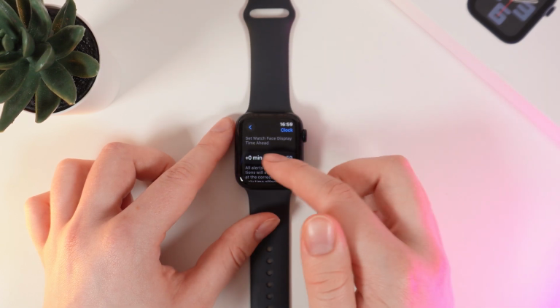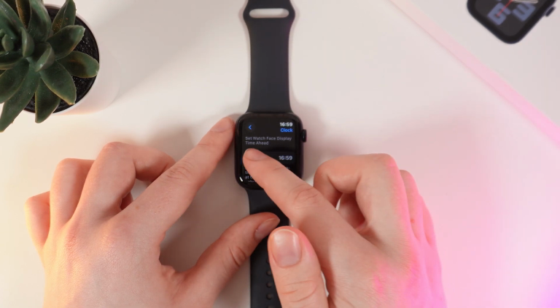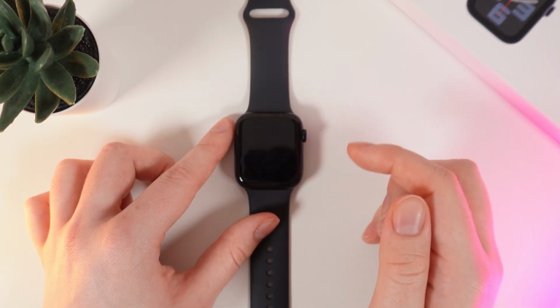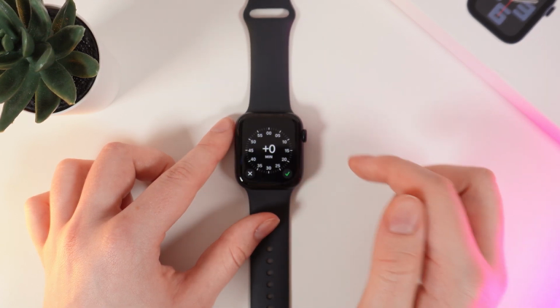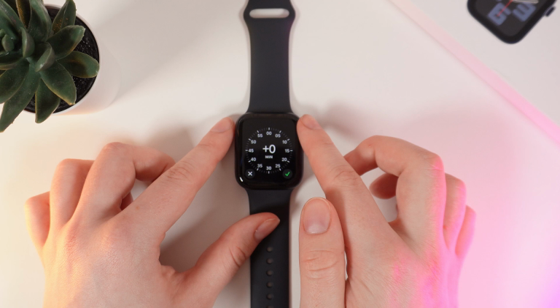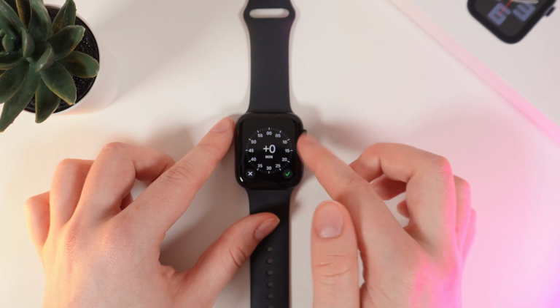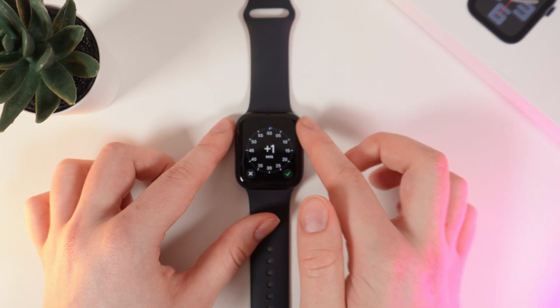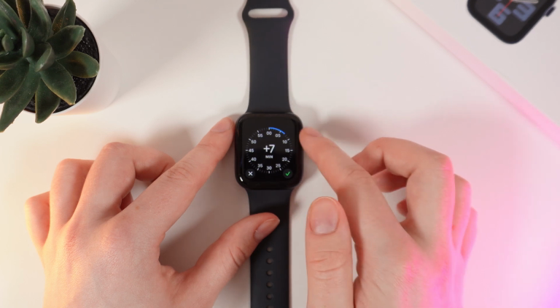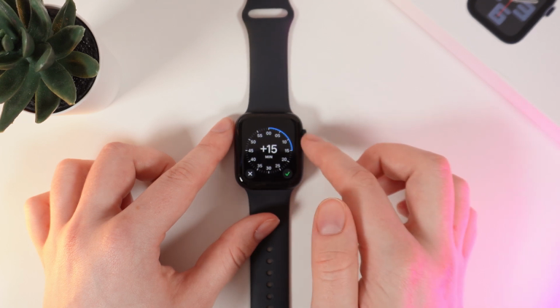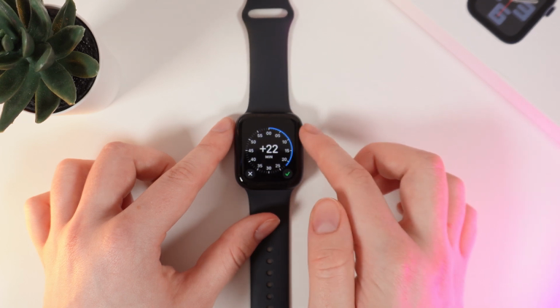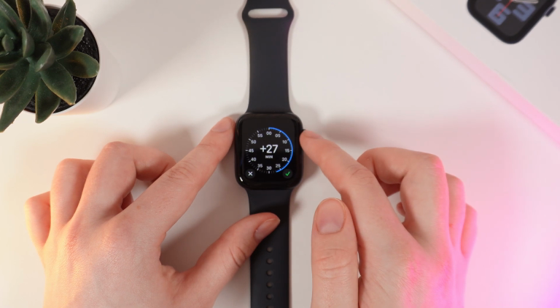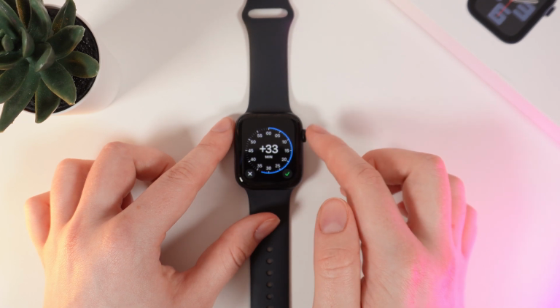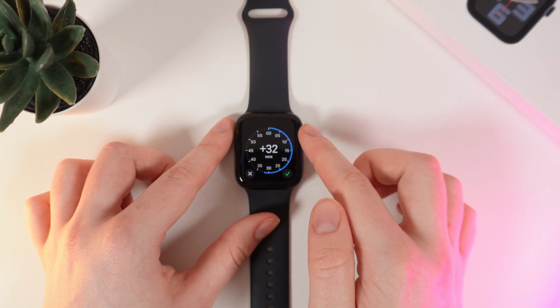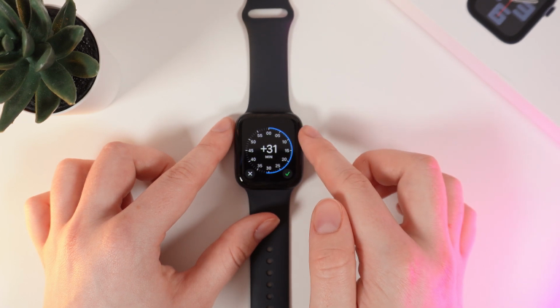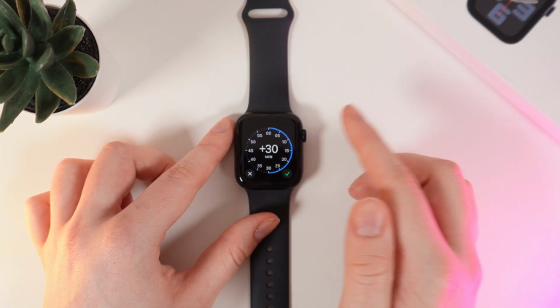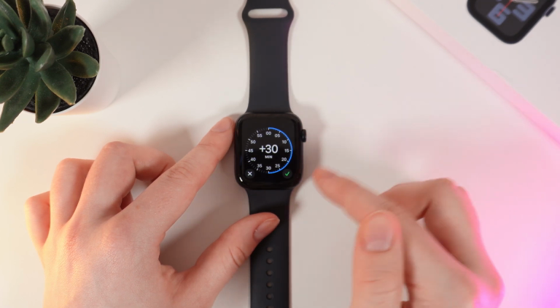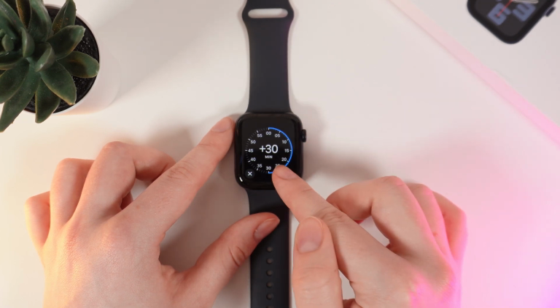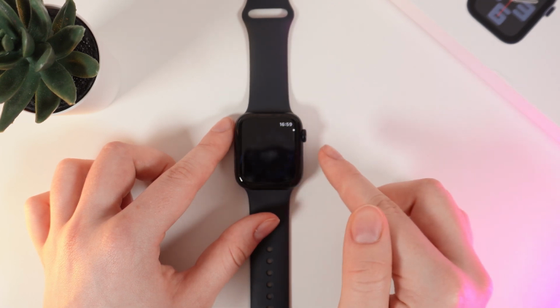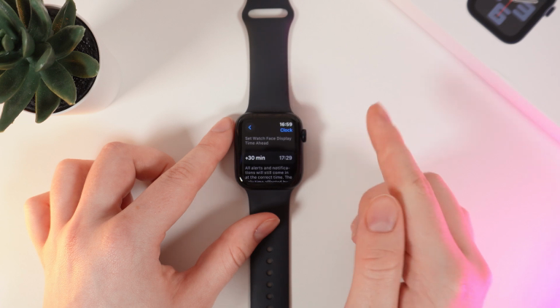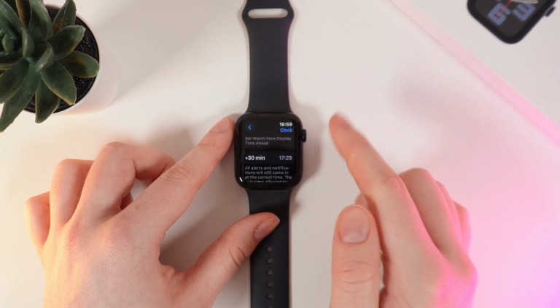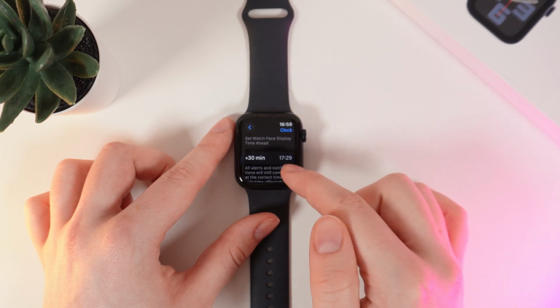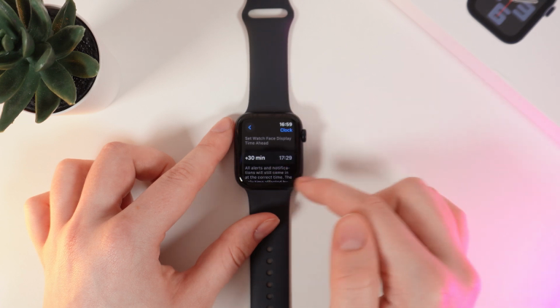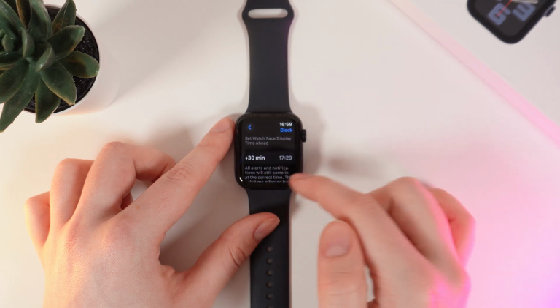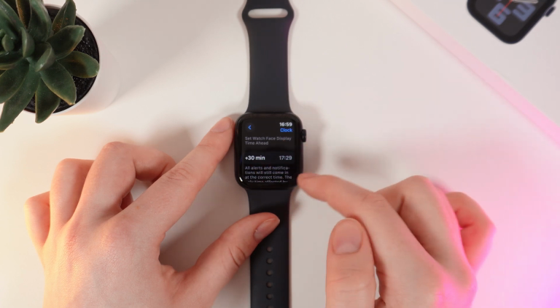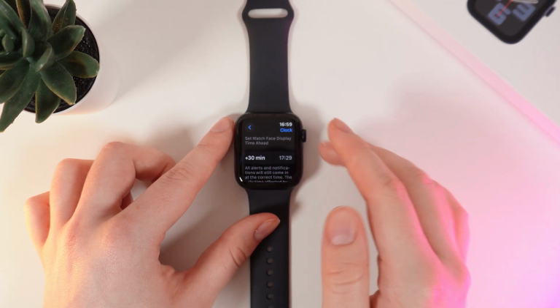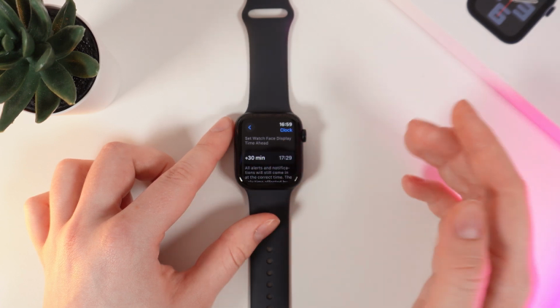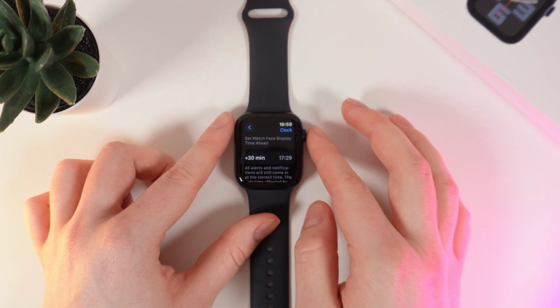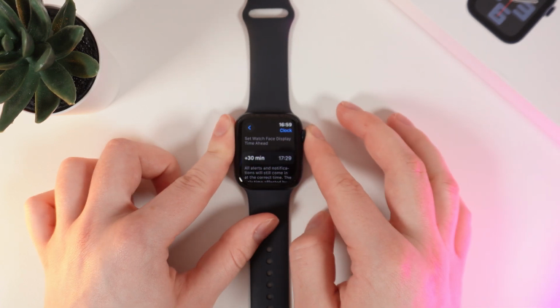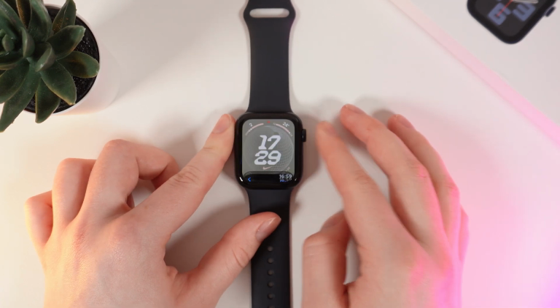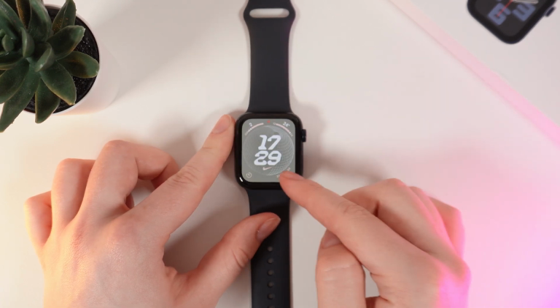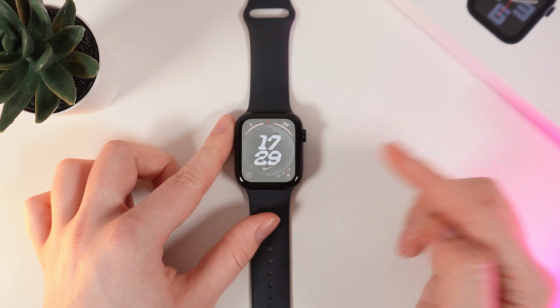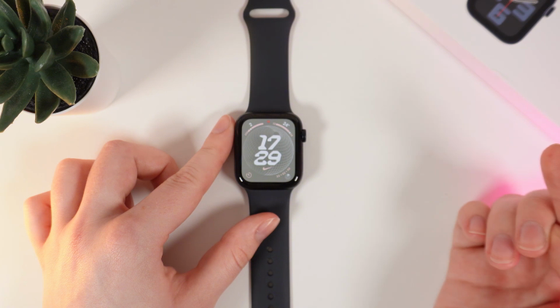To add extra time, click on this tab and add however many minutes you want. For example, I will set it to 30 minutes. Then click confirm and you can see the extra 30 minutes showing on your watch face.